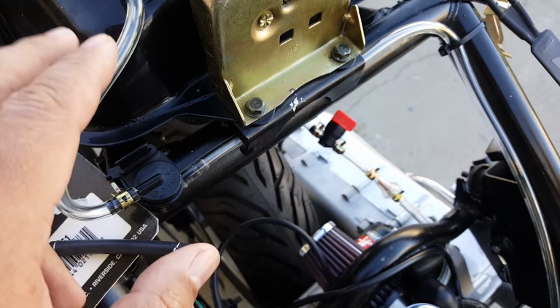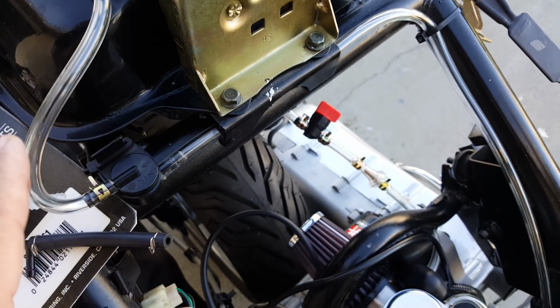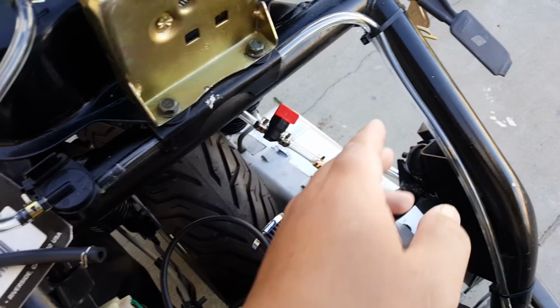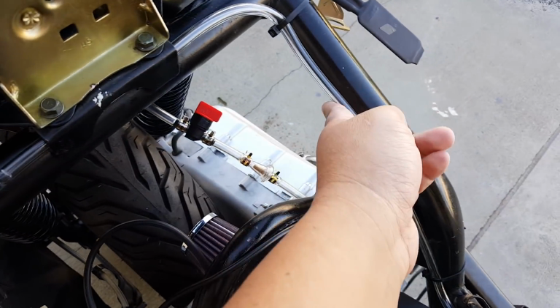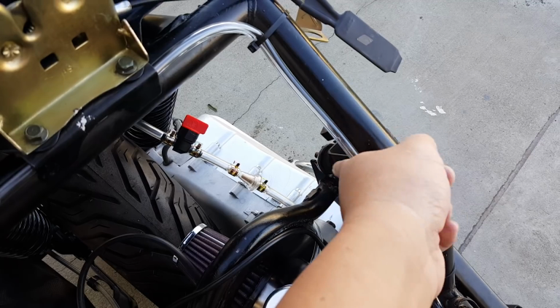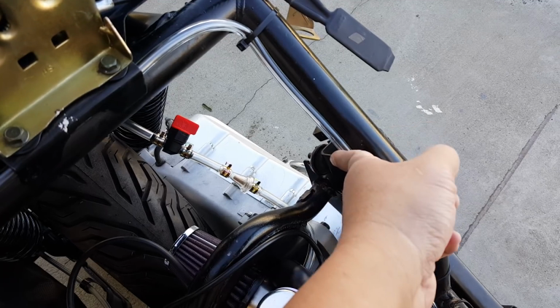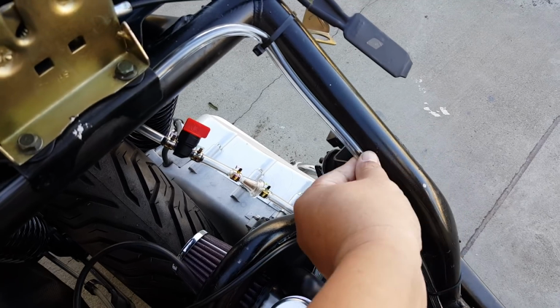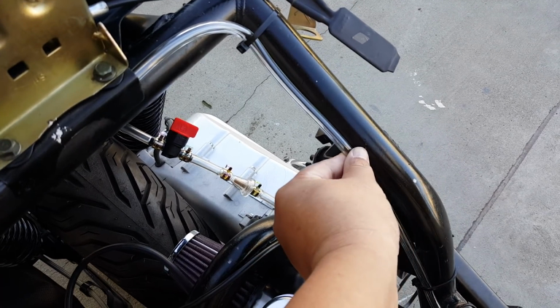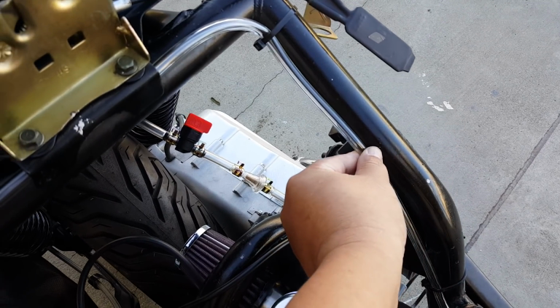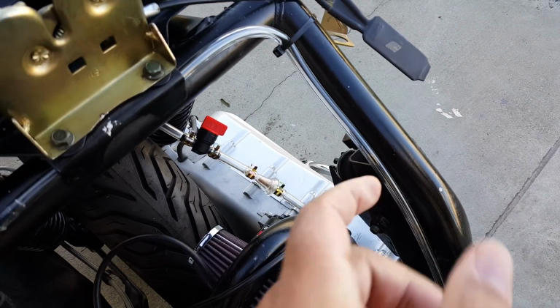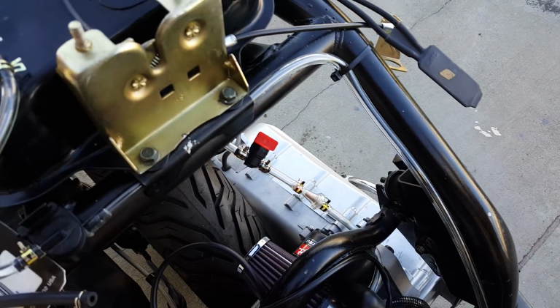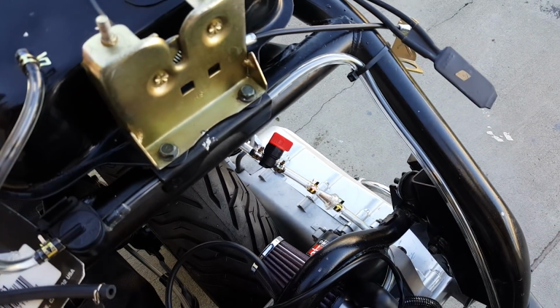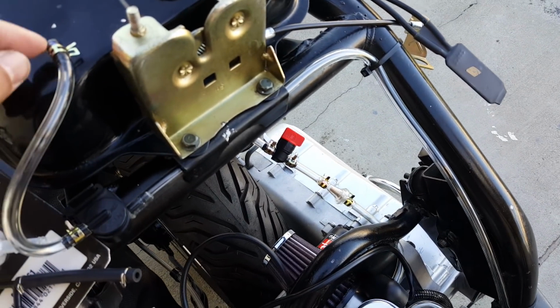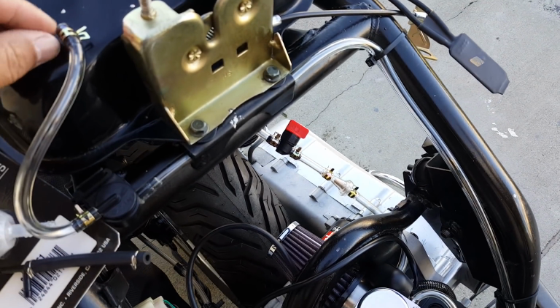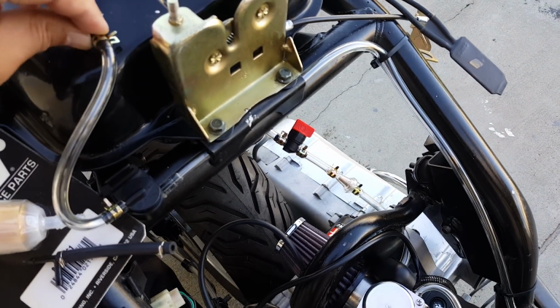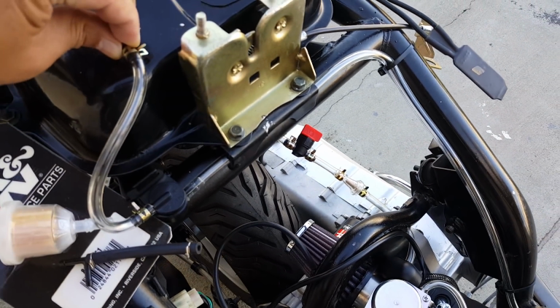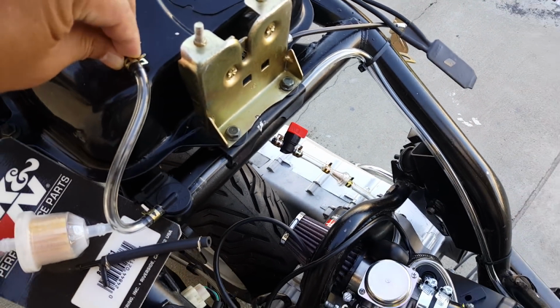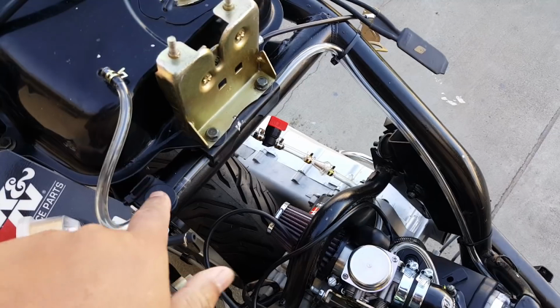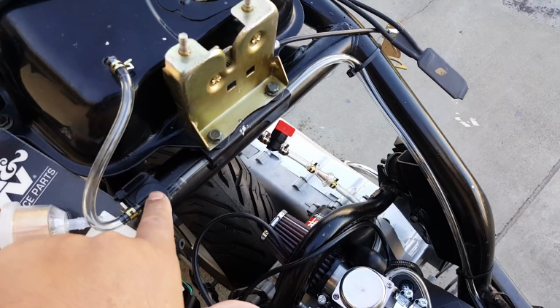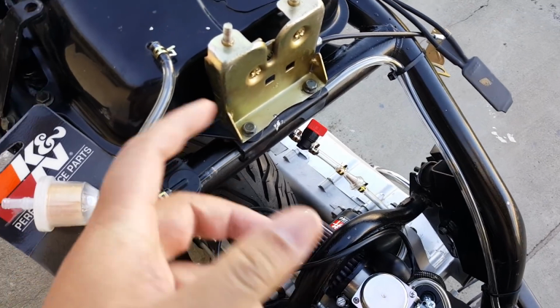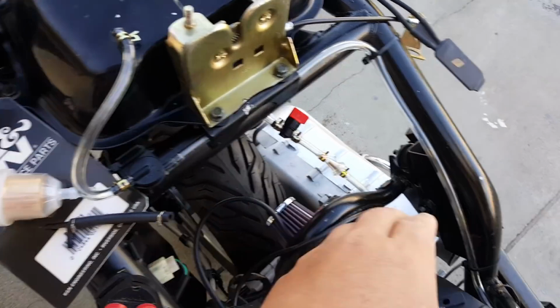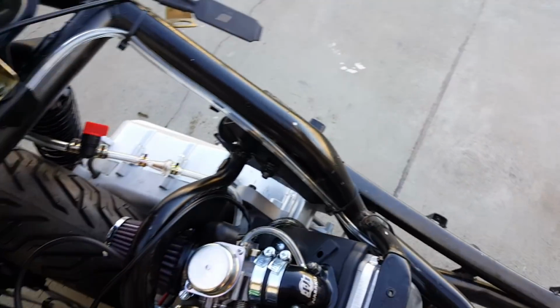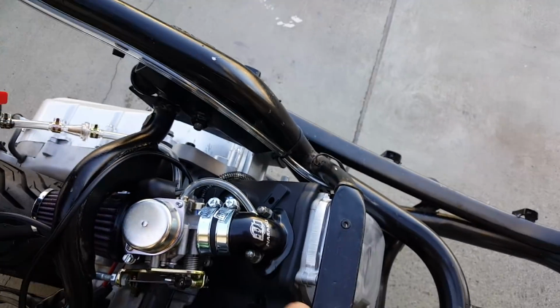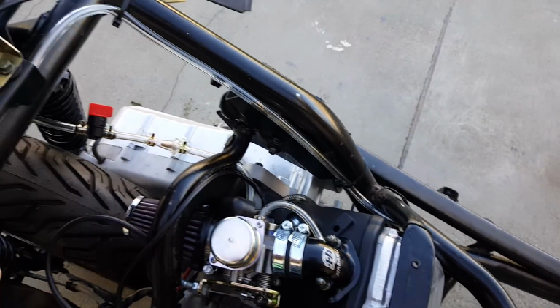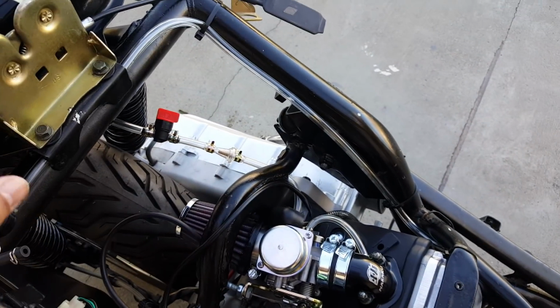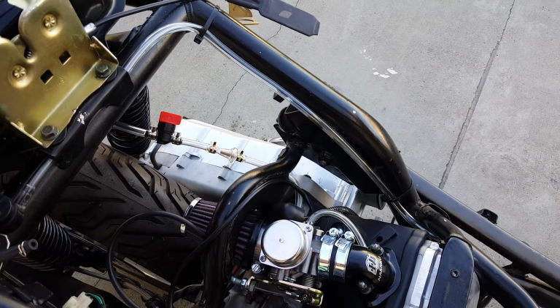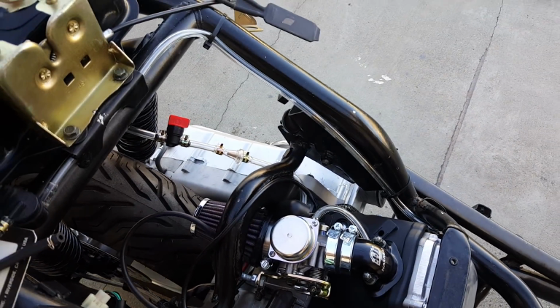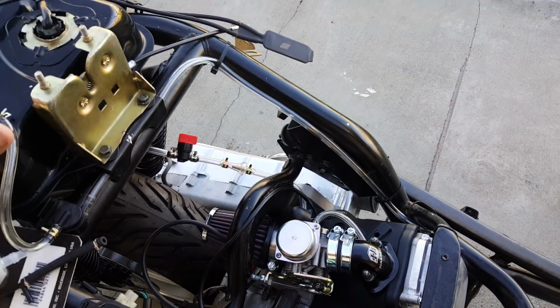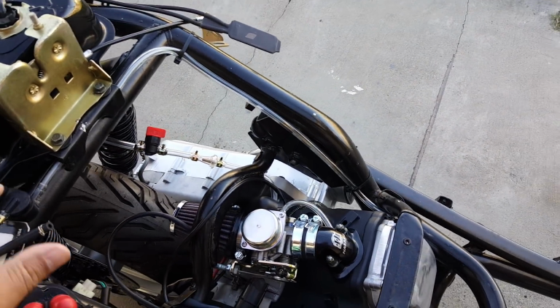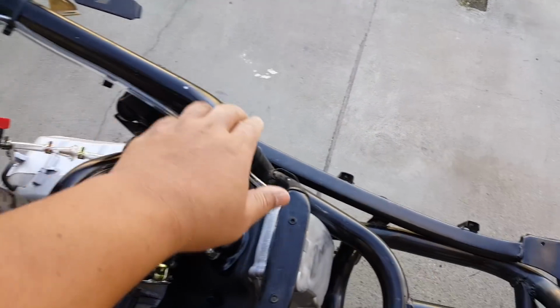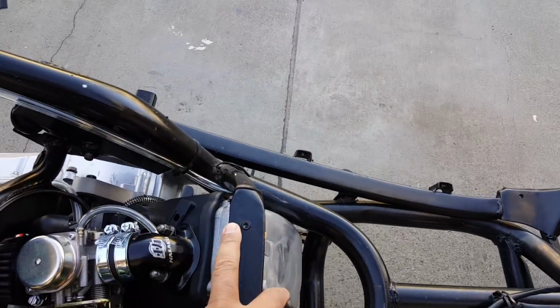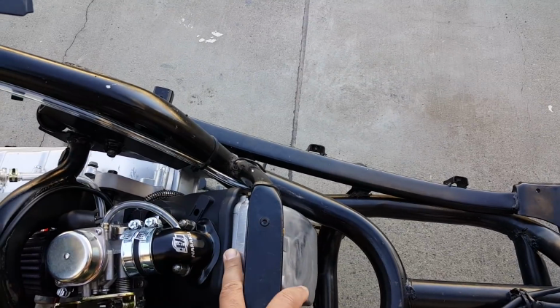Before, this end was open — there was nothing there. I didn't know it worked before without it, so this must have been kept closed or blocked here. What it does is it prevents the ventilation from getting back into the valve covers.